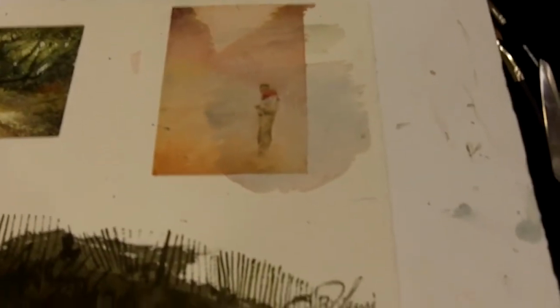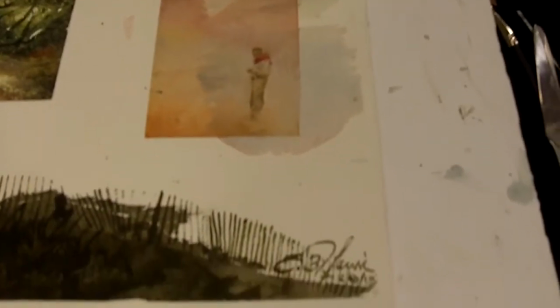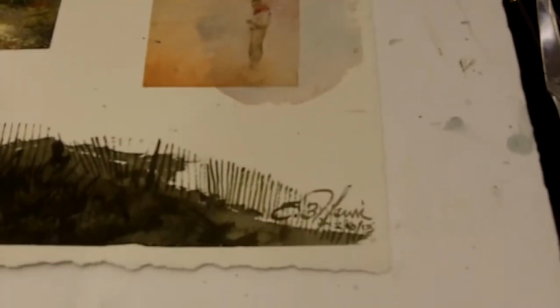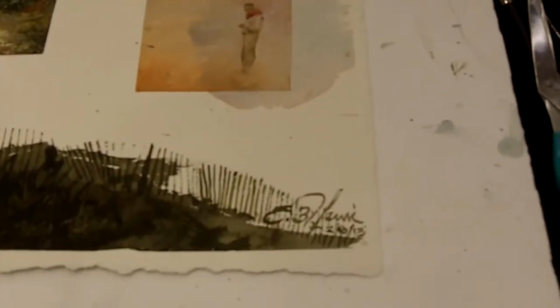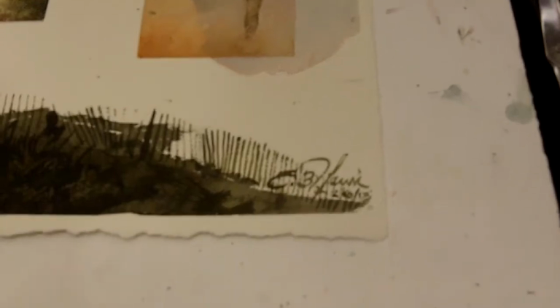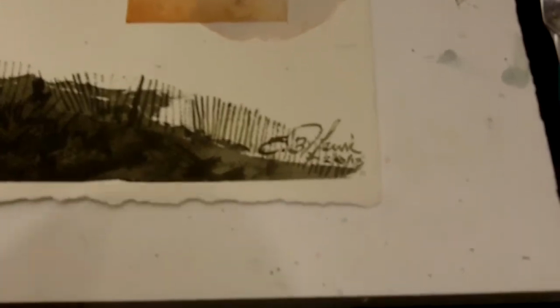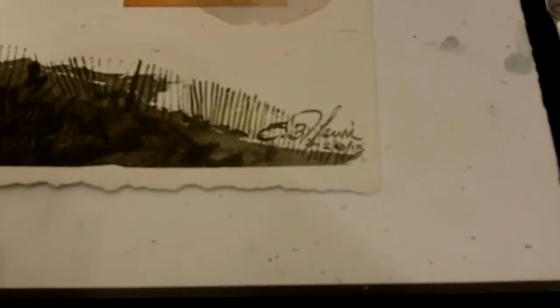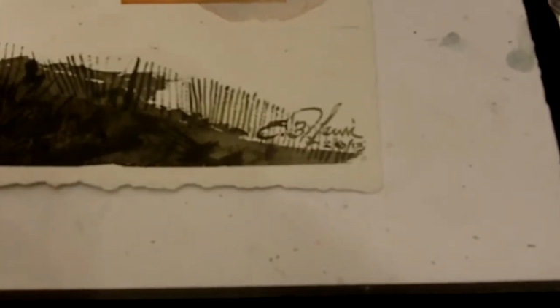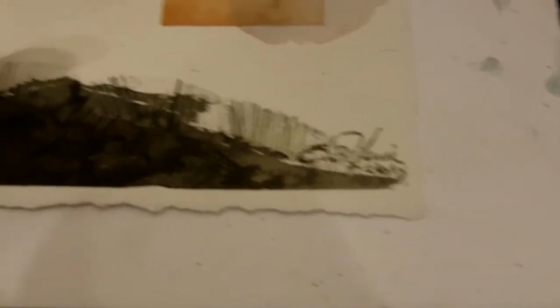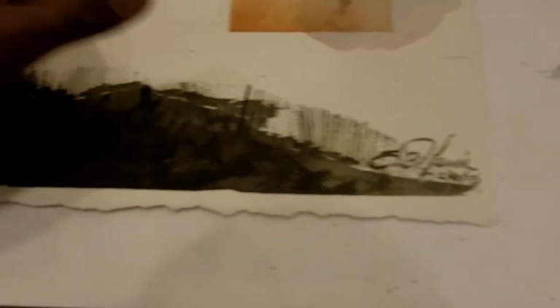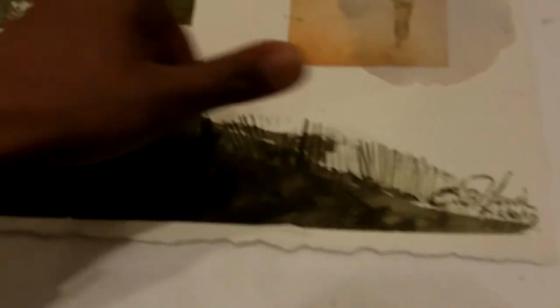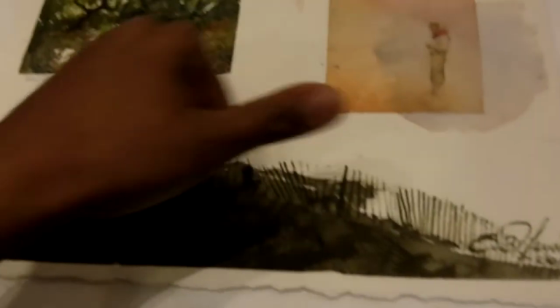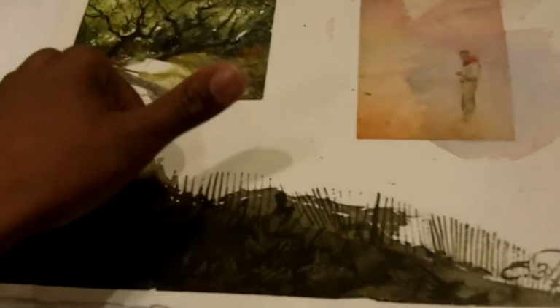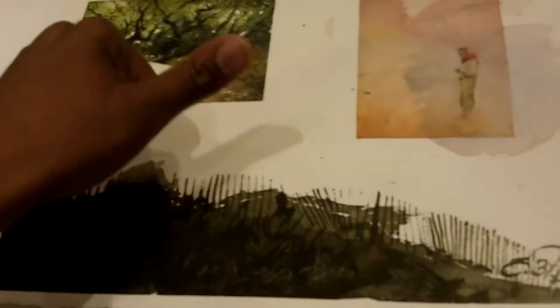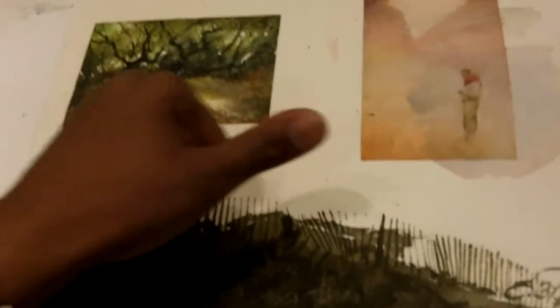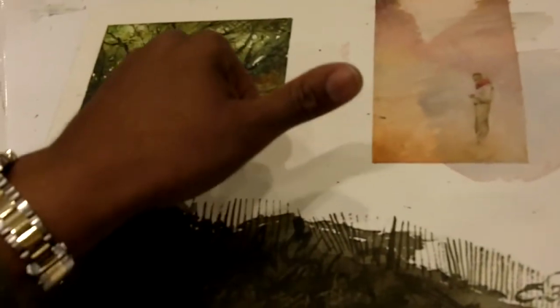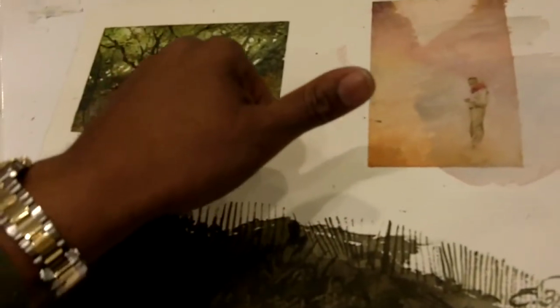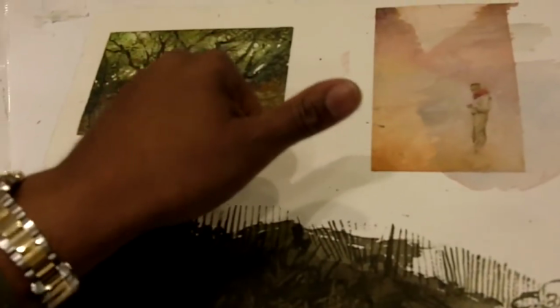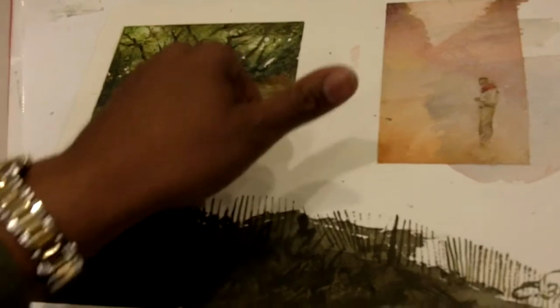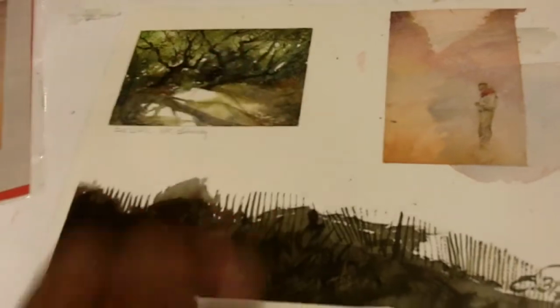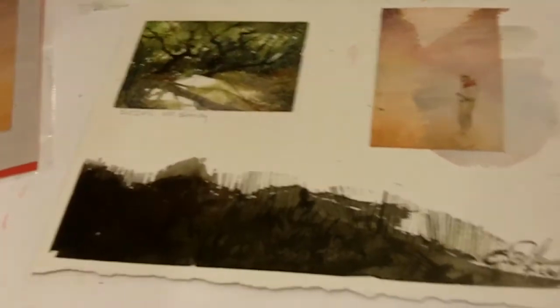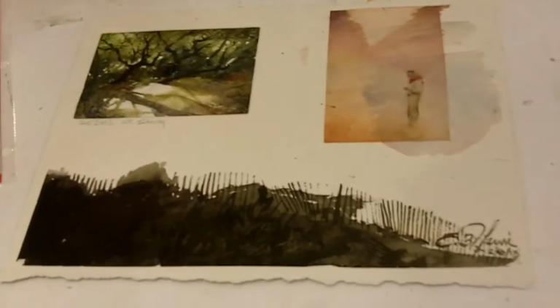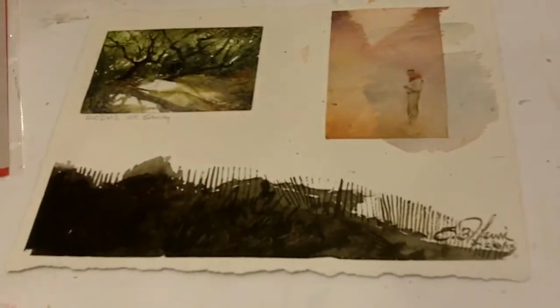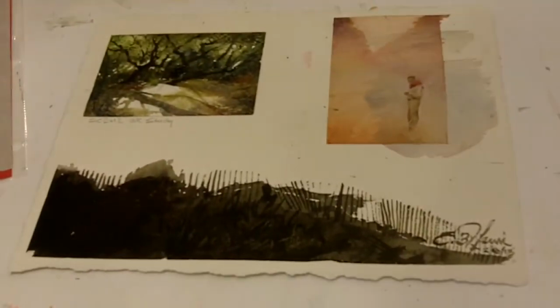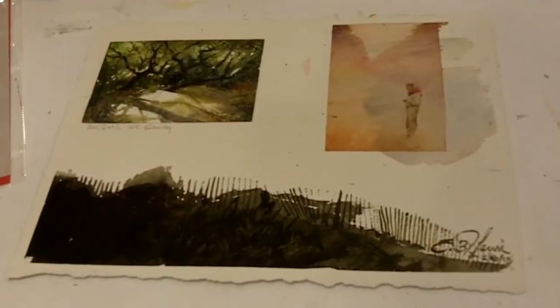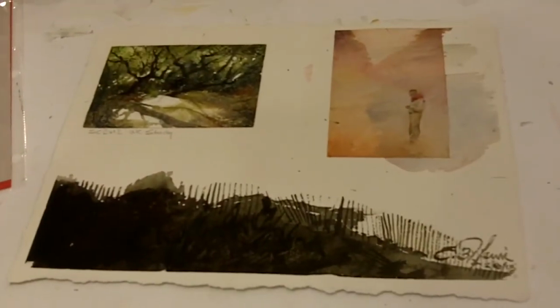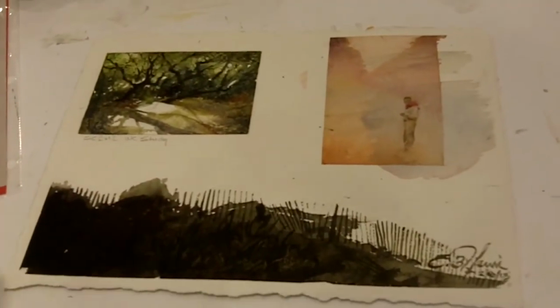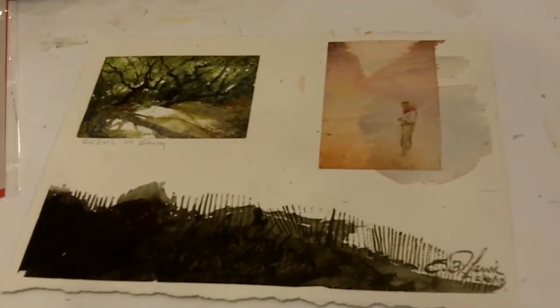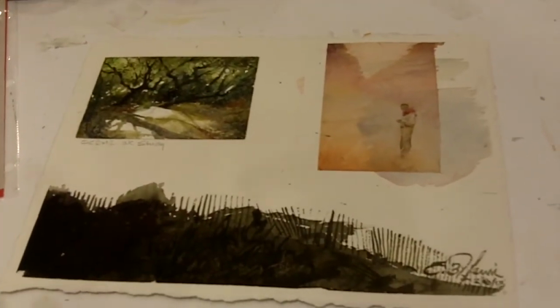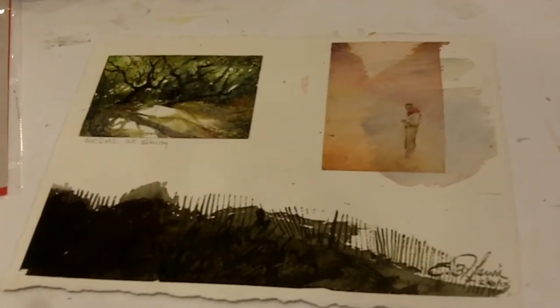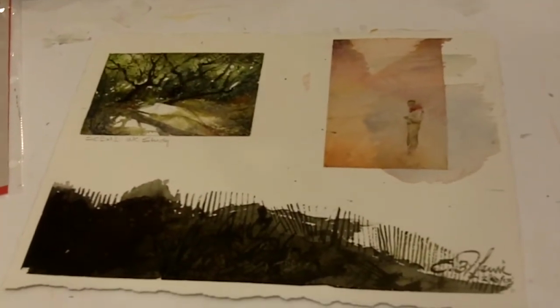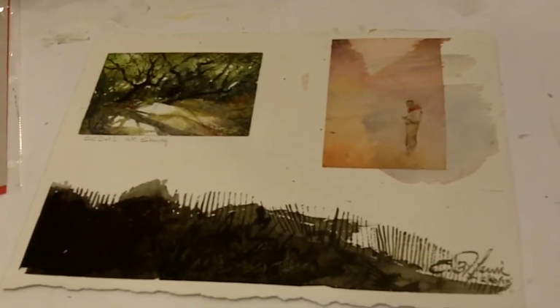How did the salt work? The salt is all the granular things that you see there, and then I'm painting into it. See all that little separation of color? There's the salt.